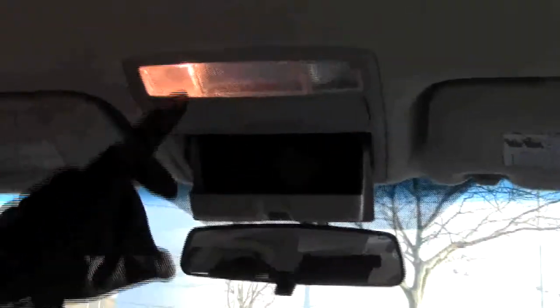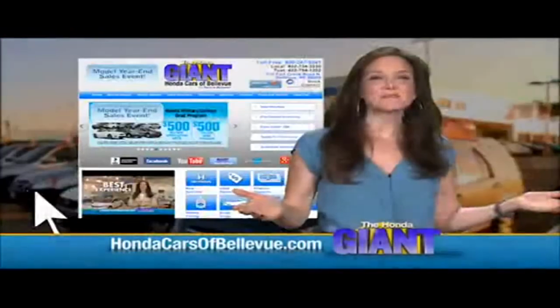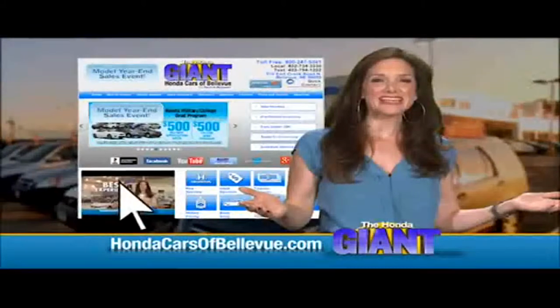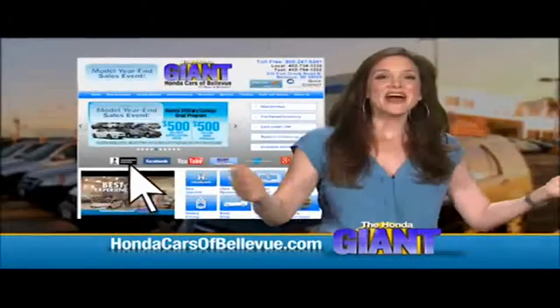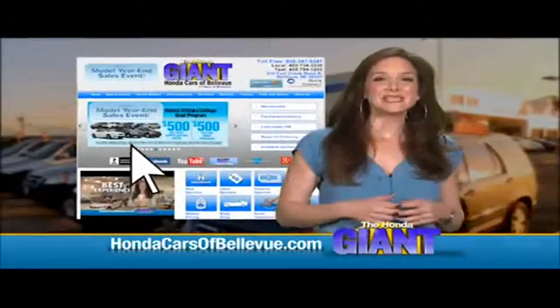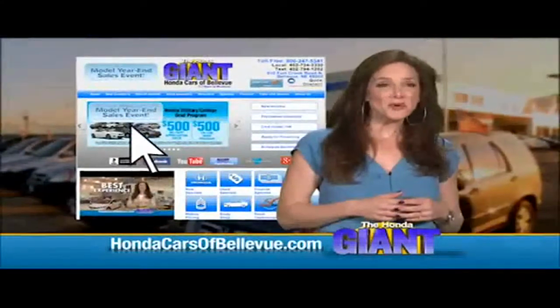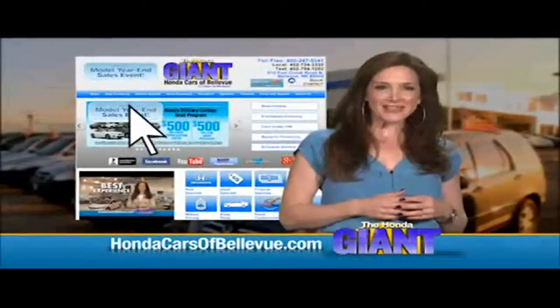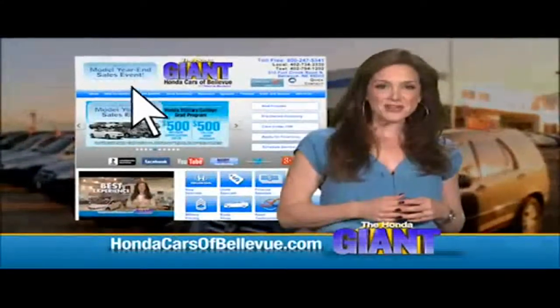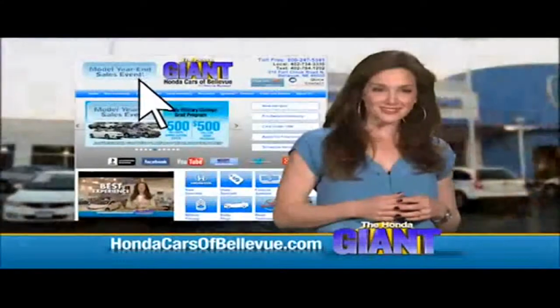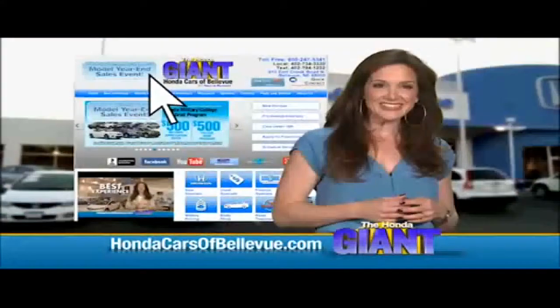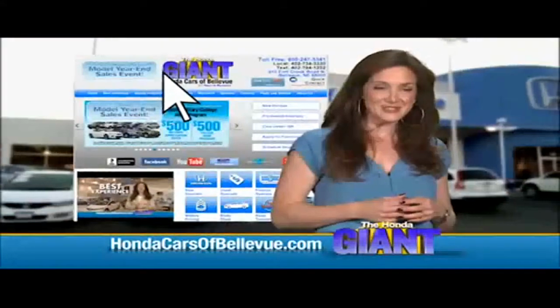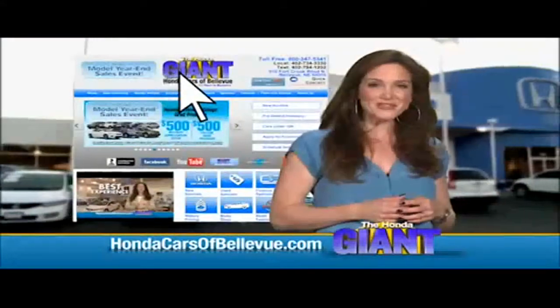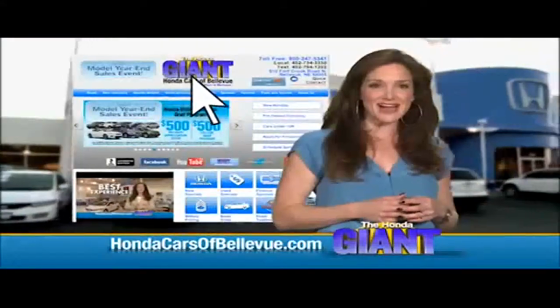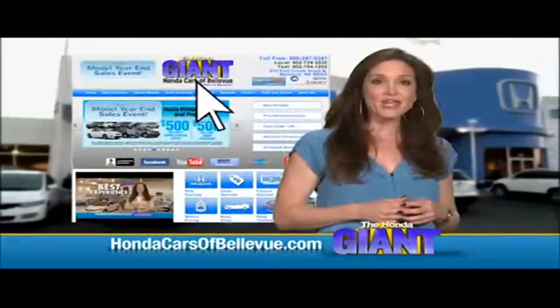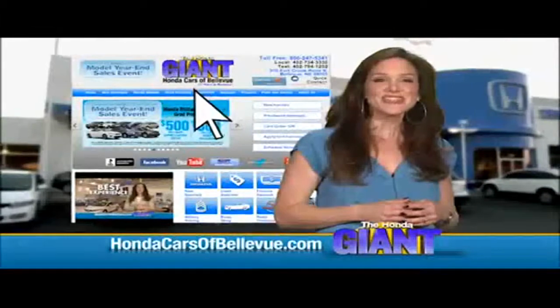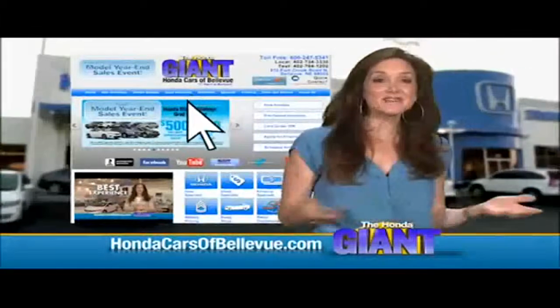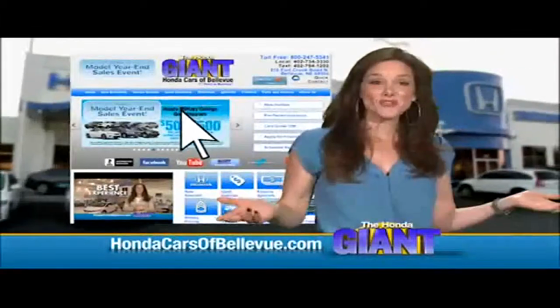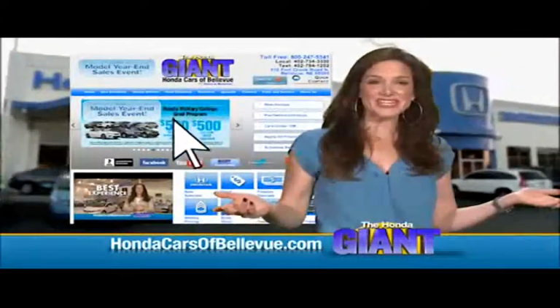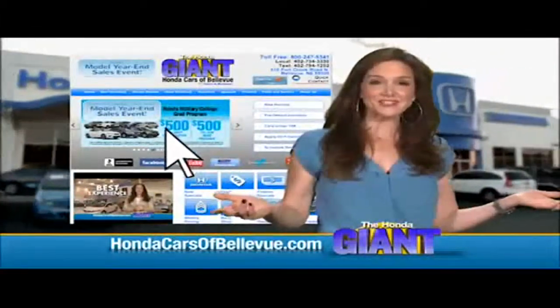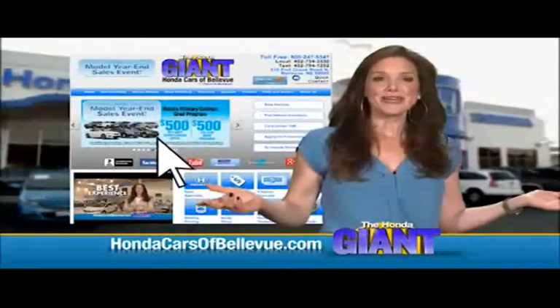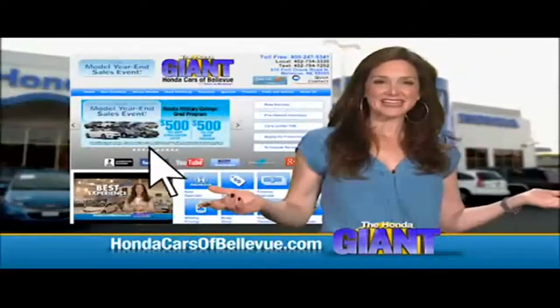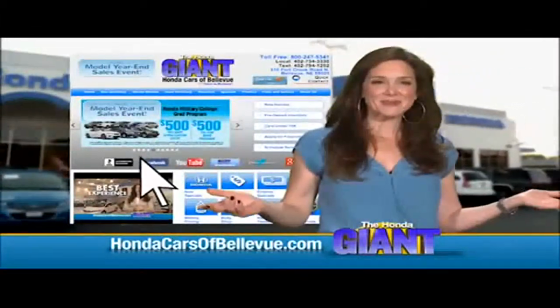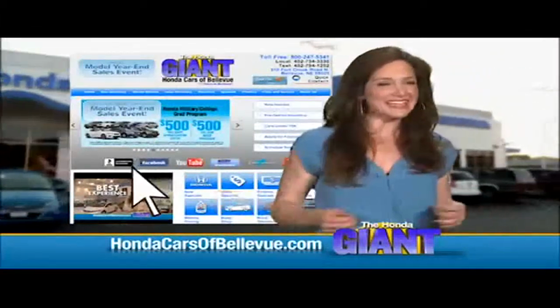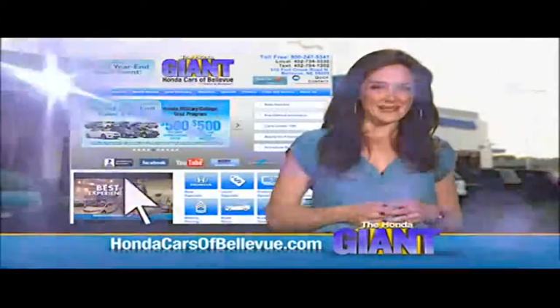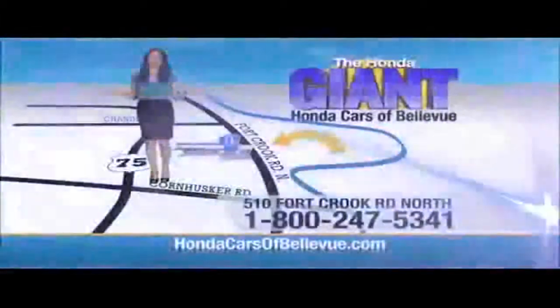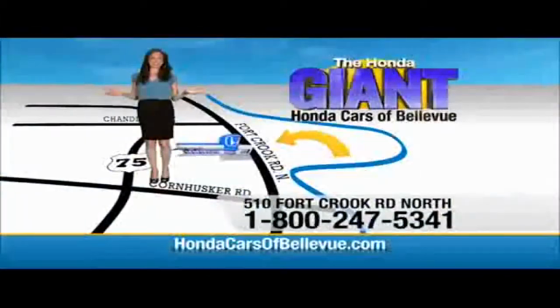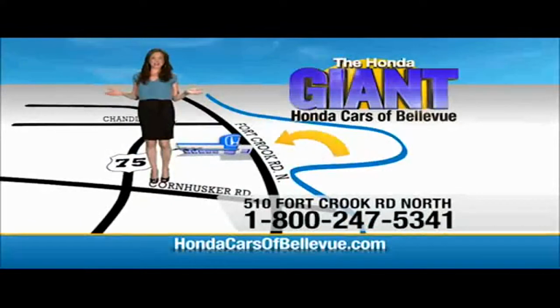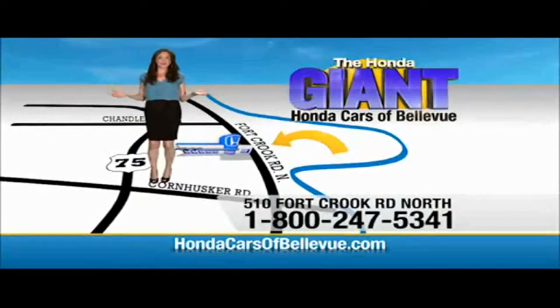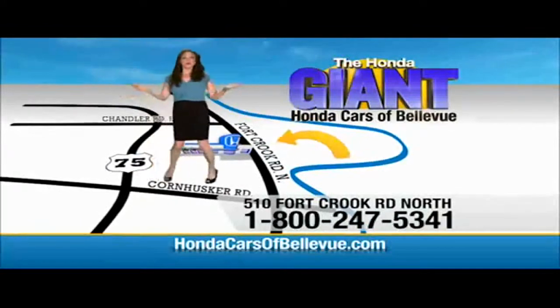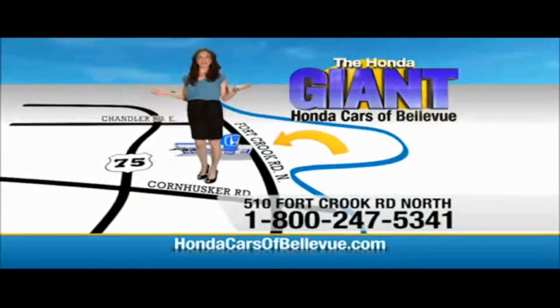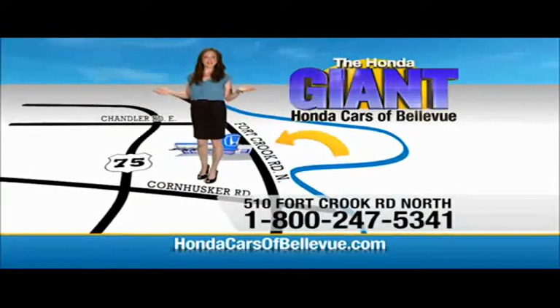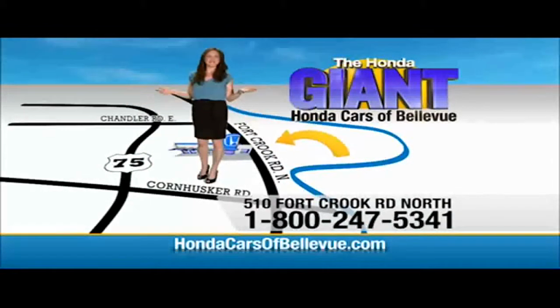Thanks Brian. Find this and many more quality pre-owned vehicles at HondaCarsOfBellevue.com. Serving the heartland for over 30 years, one happy Honda customer at a time. Honda Cars of Bellevue, one small step off Kennedy Freeway — one giant Honda savings store.